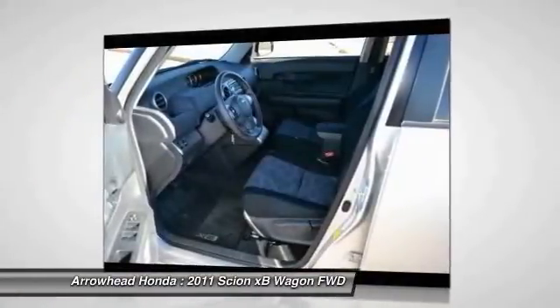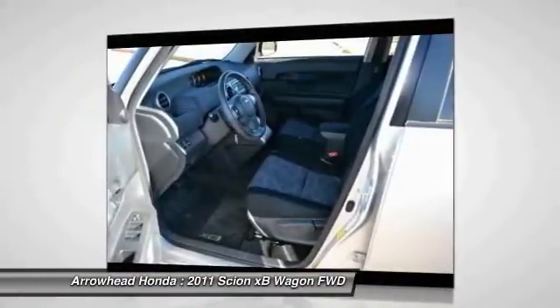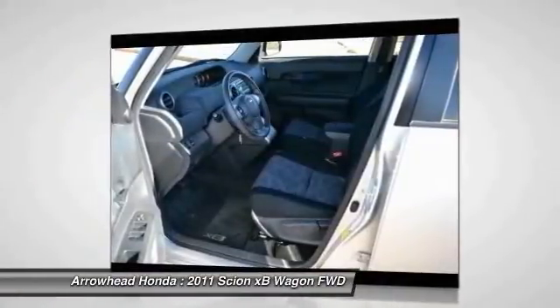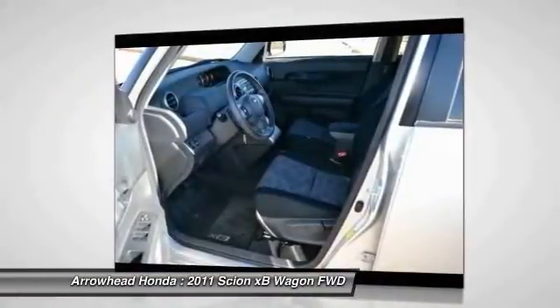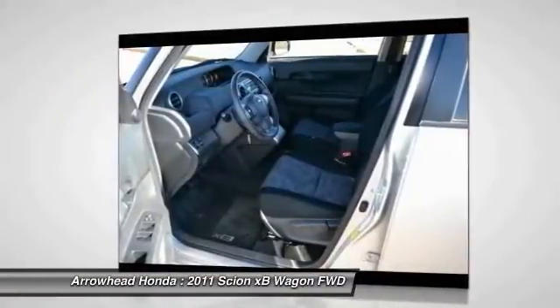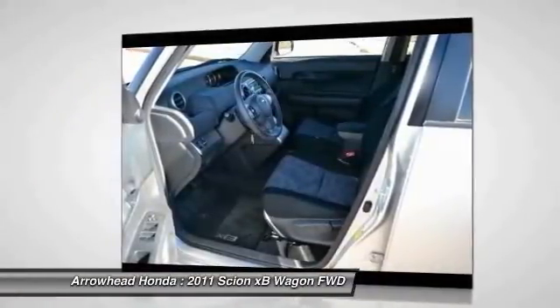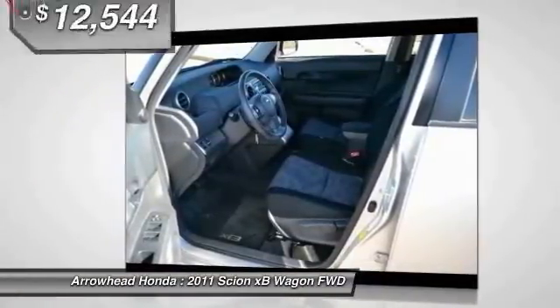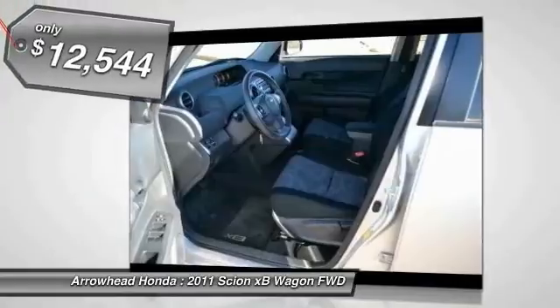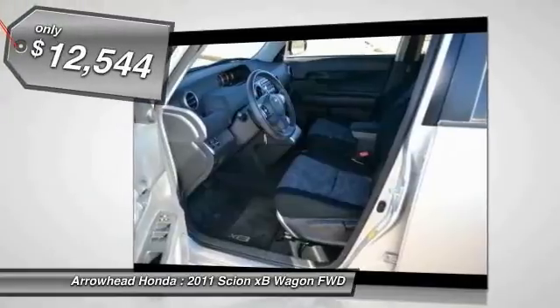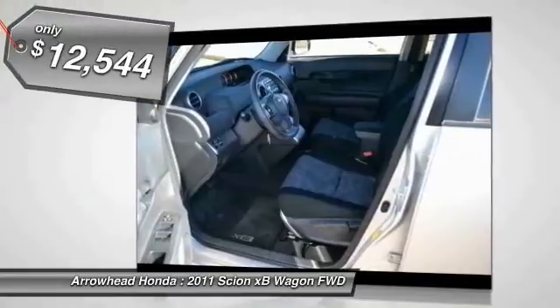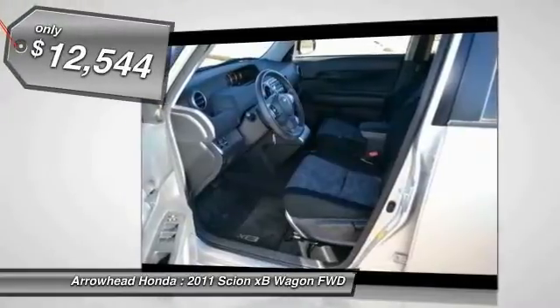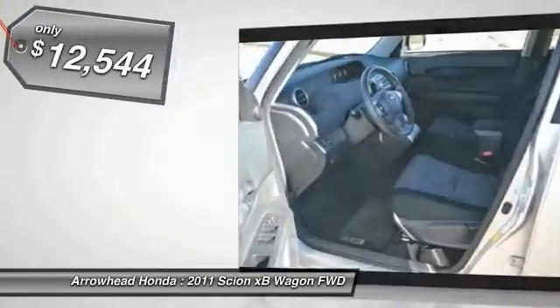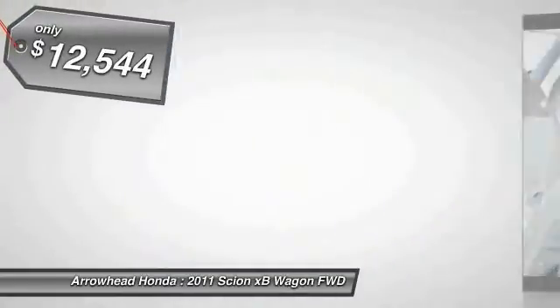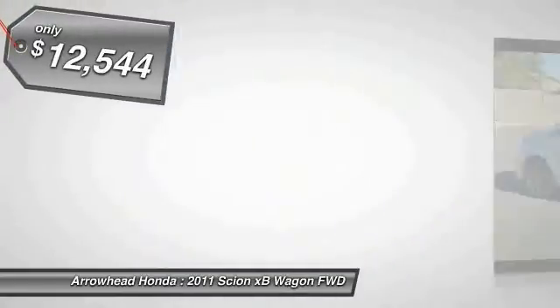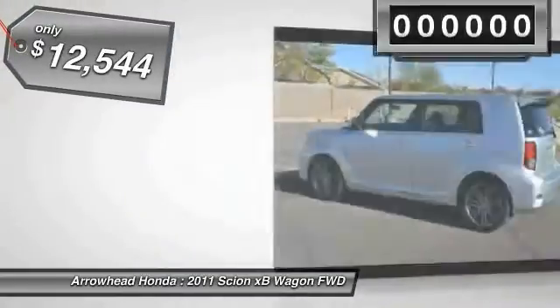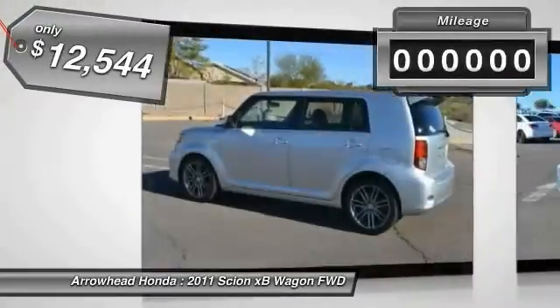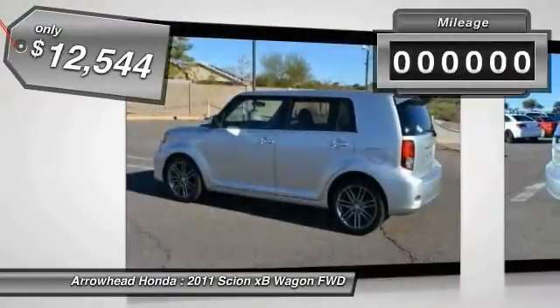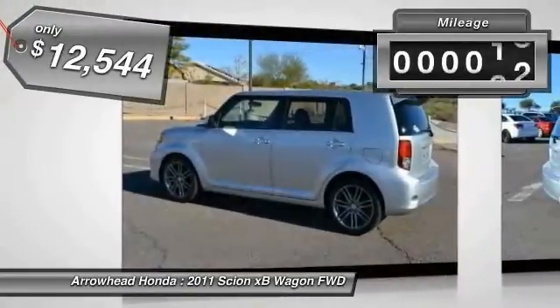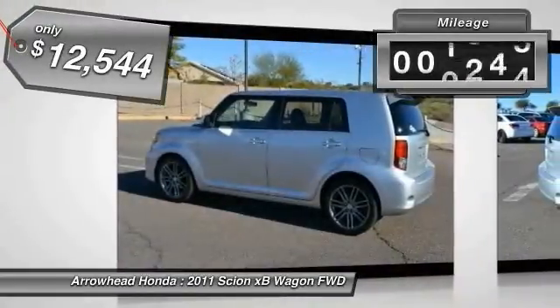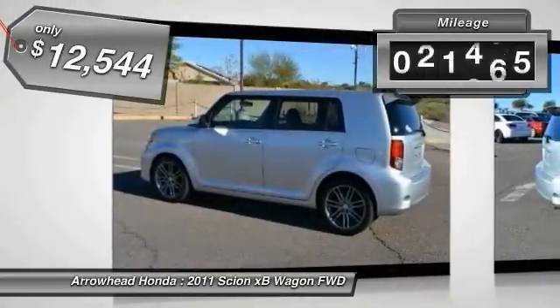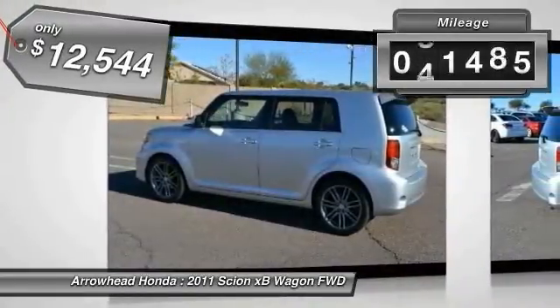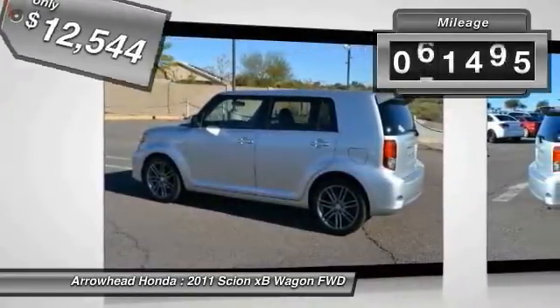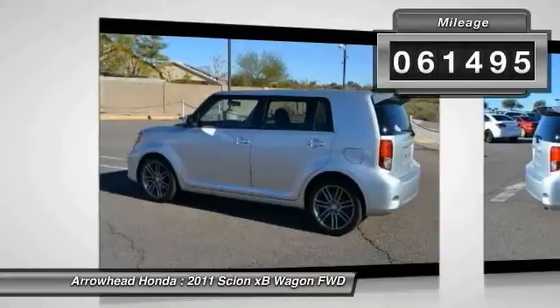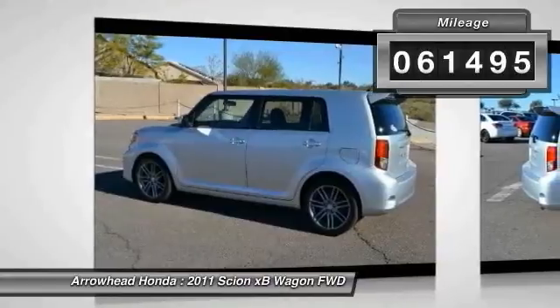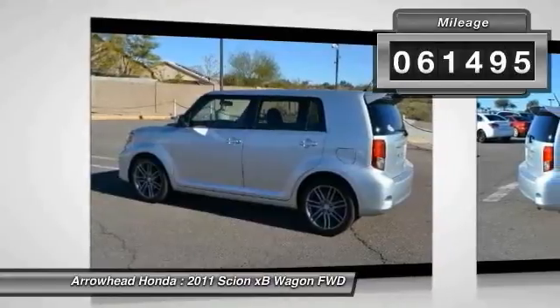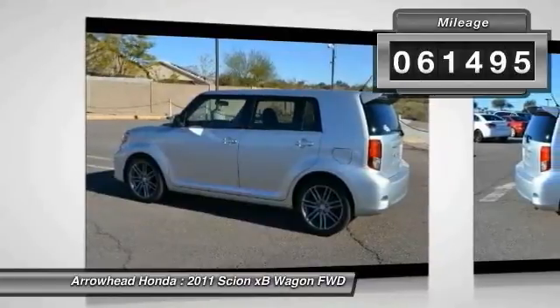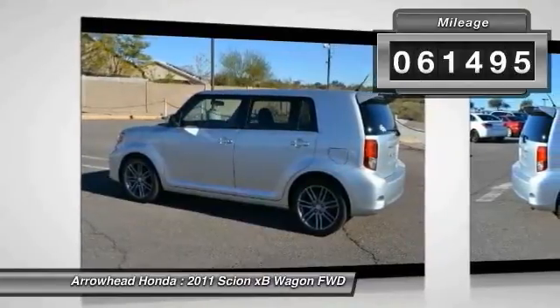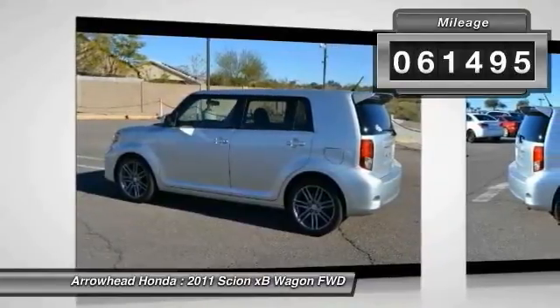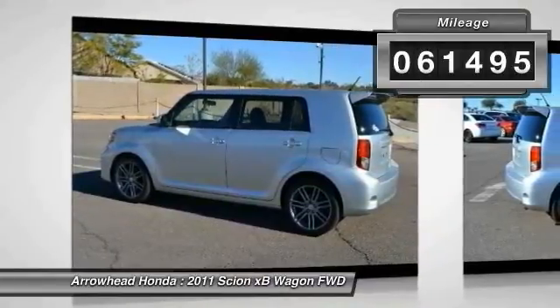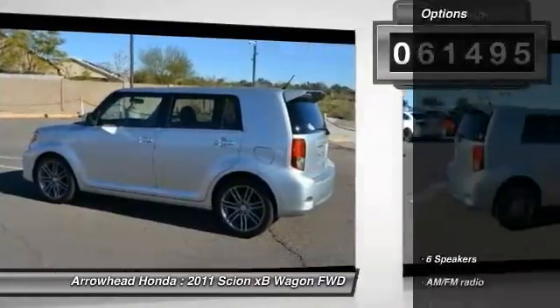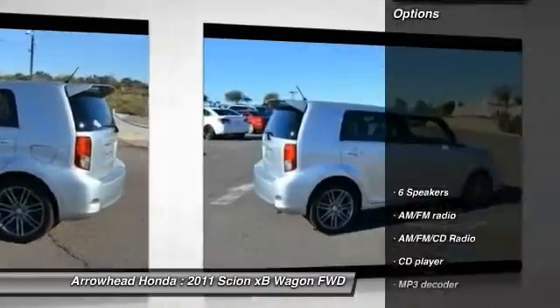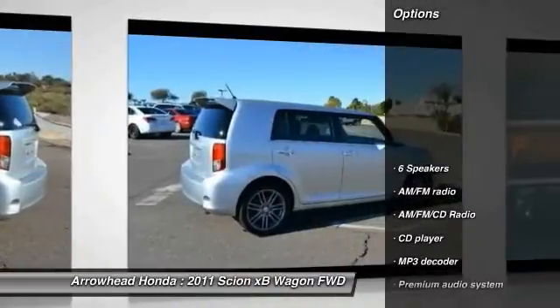This vehicle will prove itself time and time again and is priced below $15,000. It has less than 65,000 miles. Here are some of this vehicle's great options.